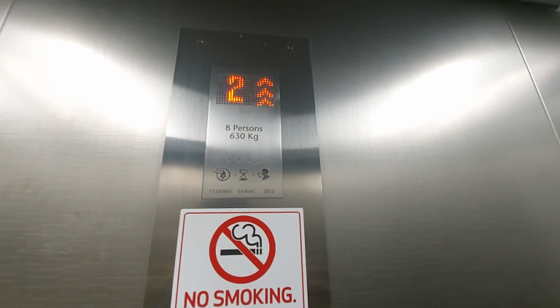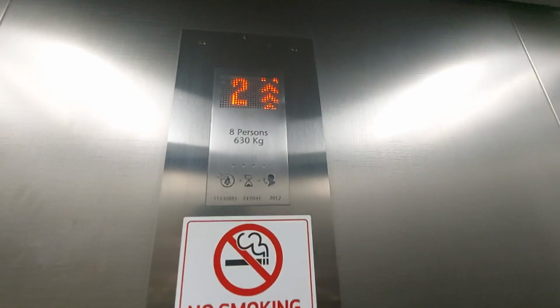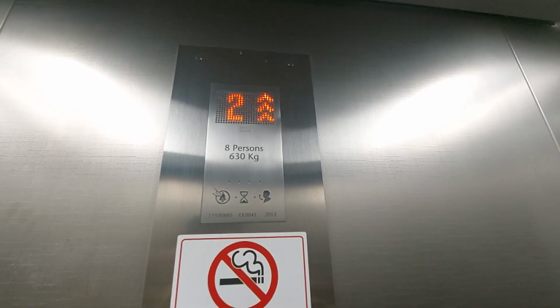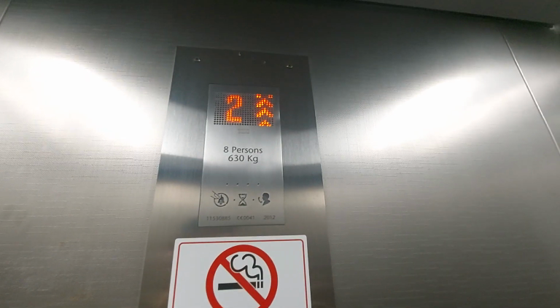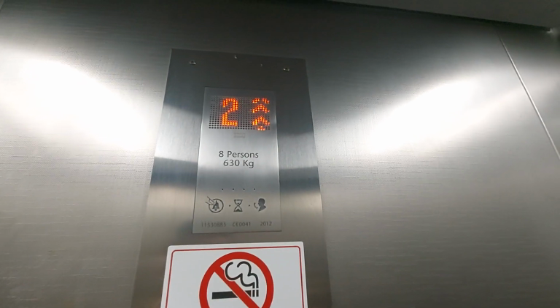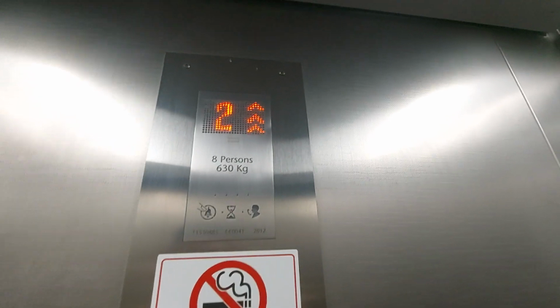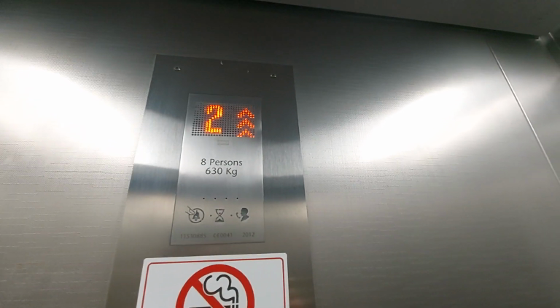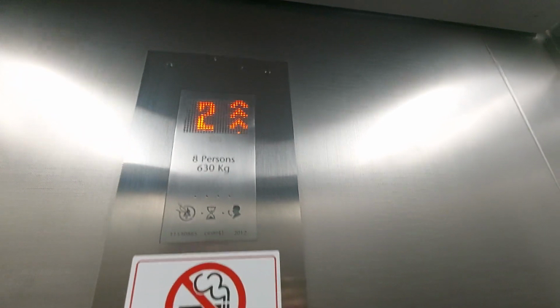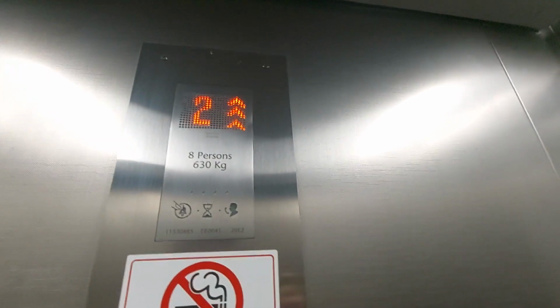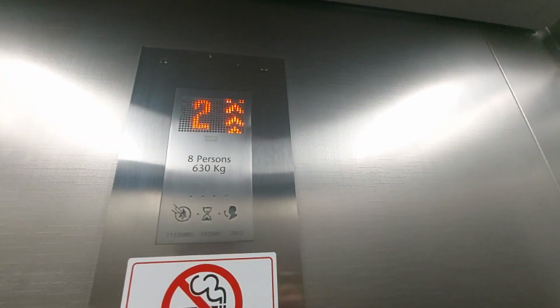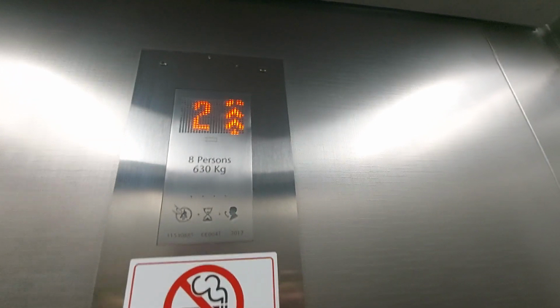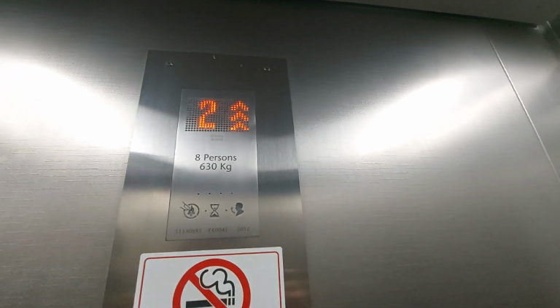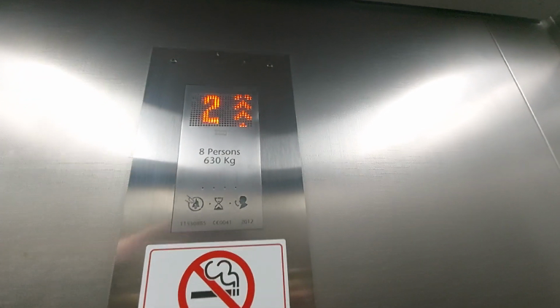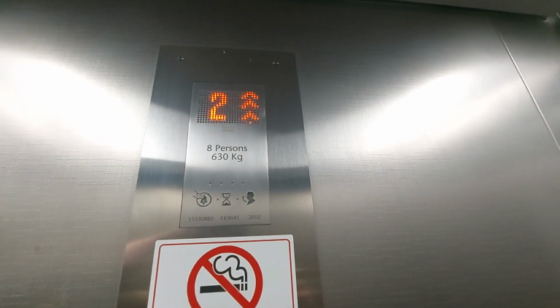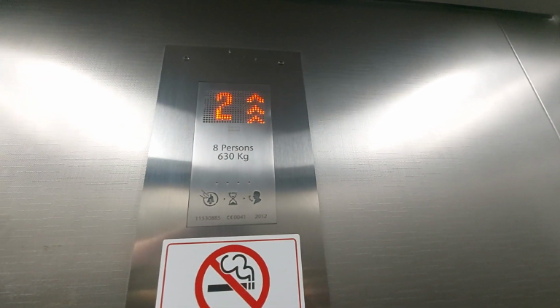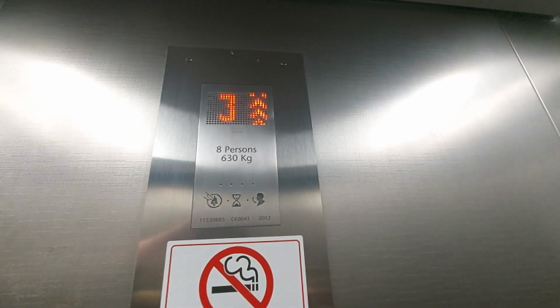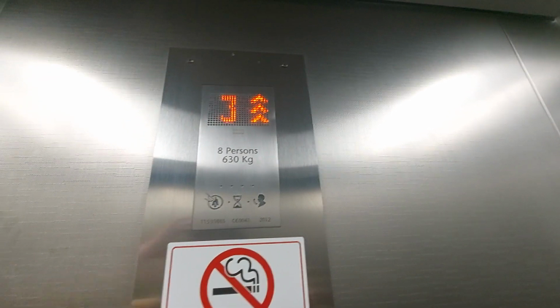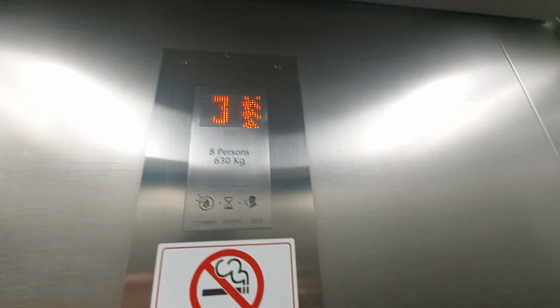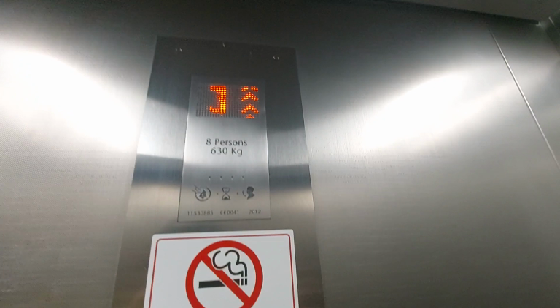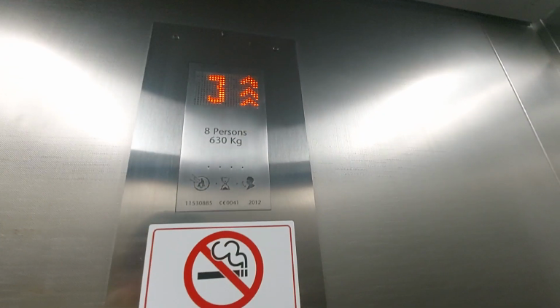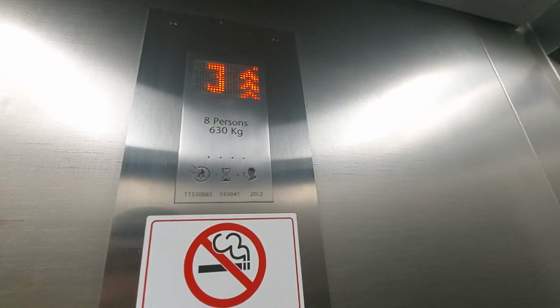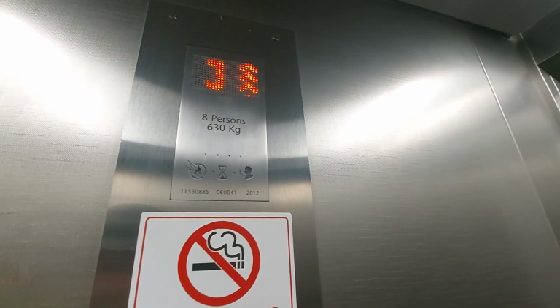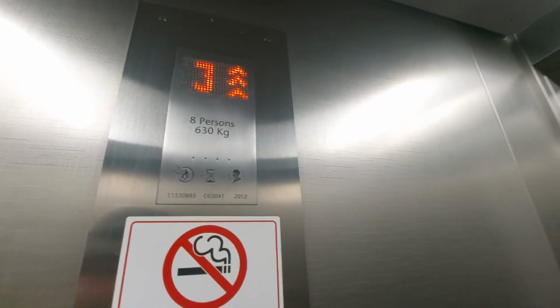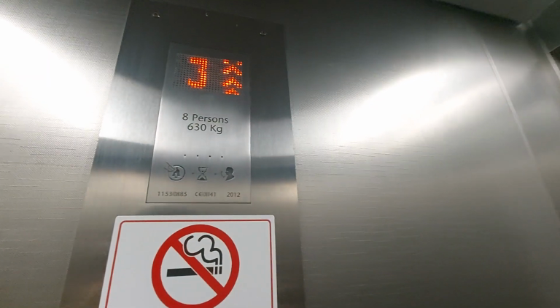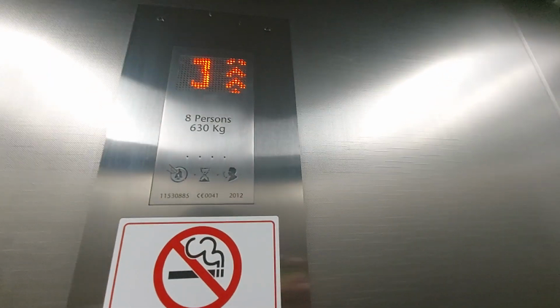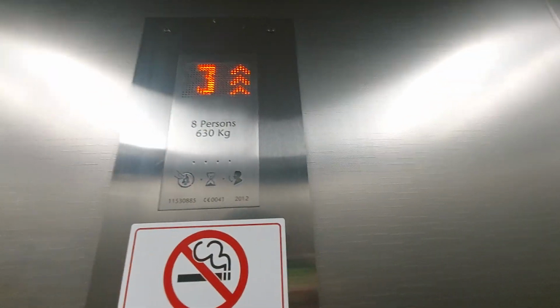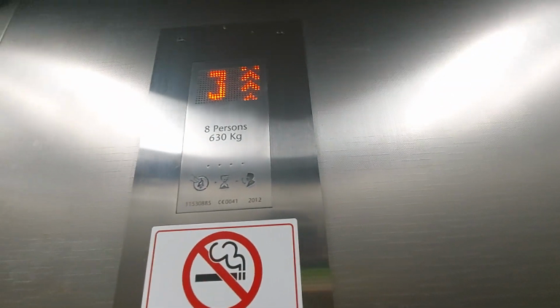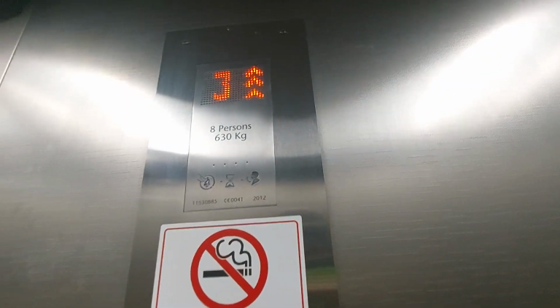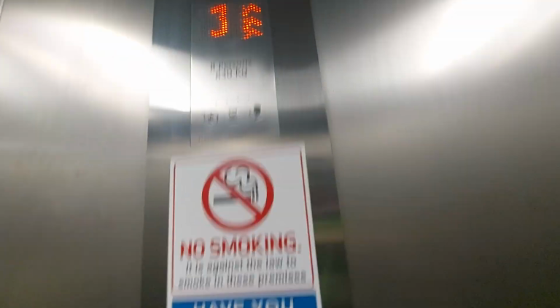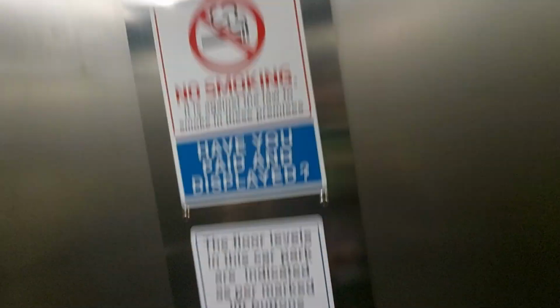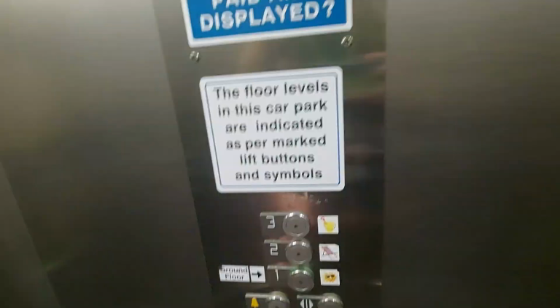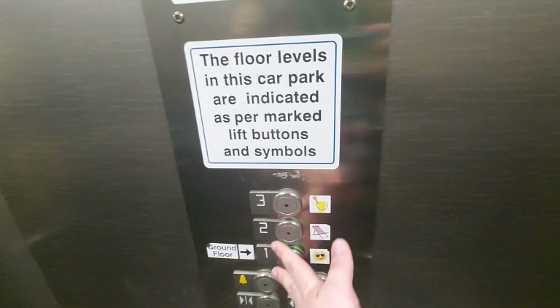Capacity: eight persons, 680 kilos, built in 2012. We're up on the third floor.